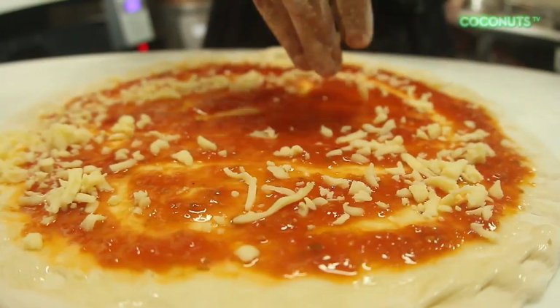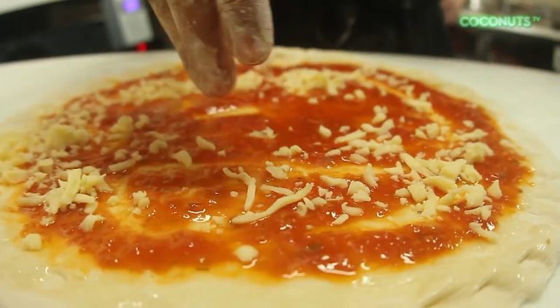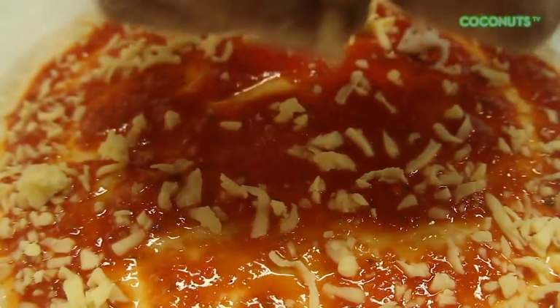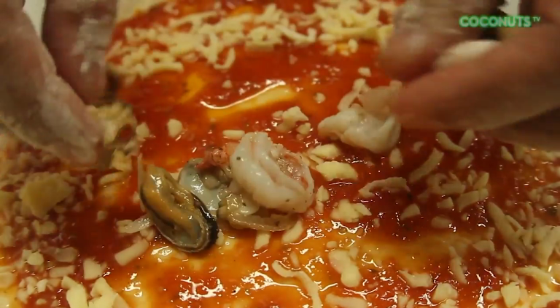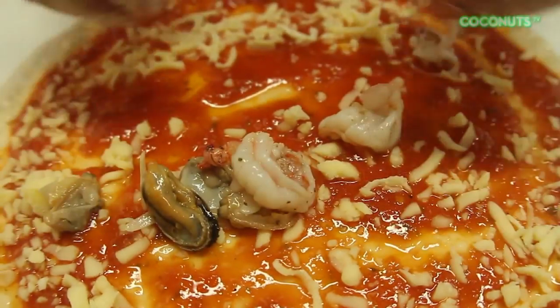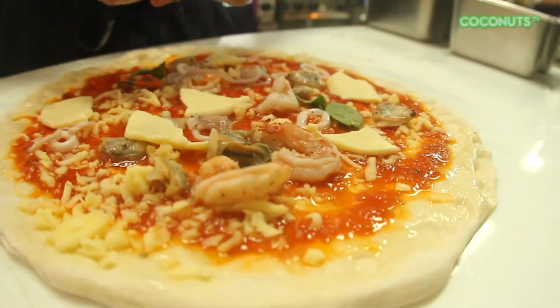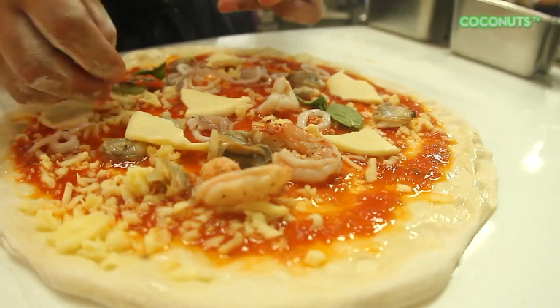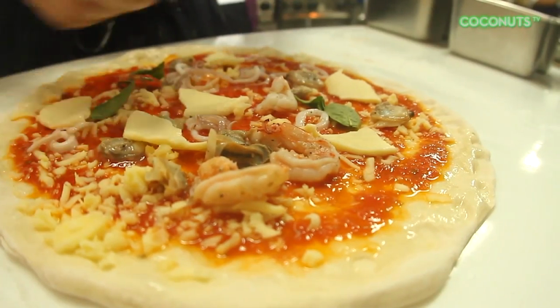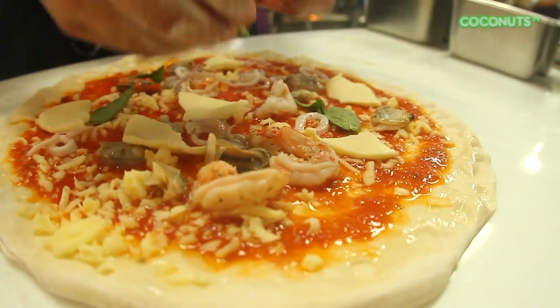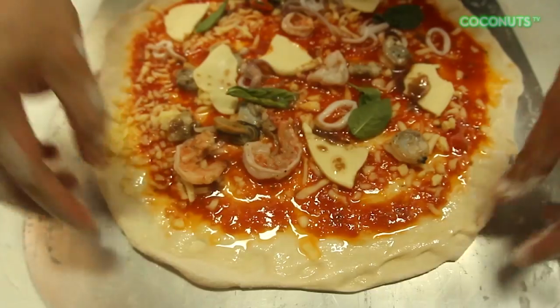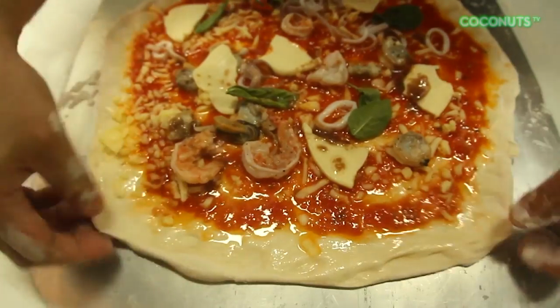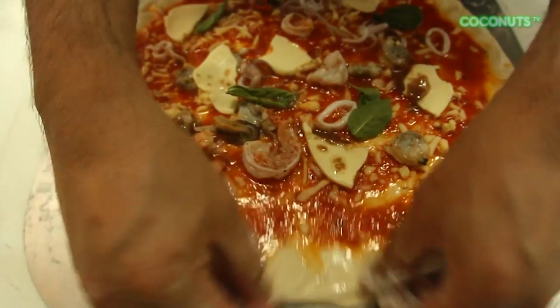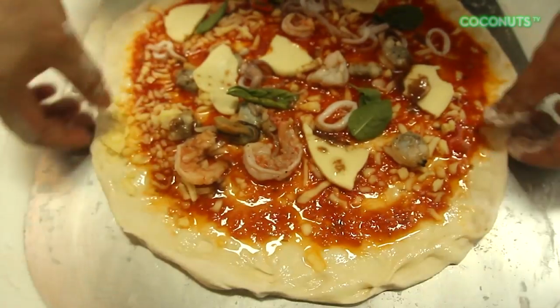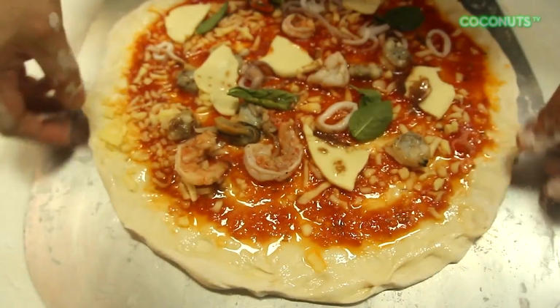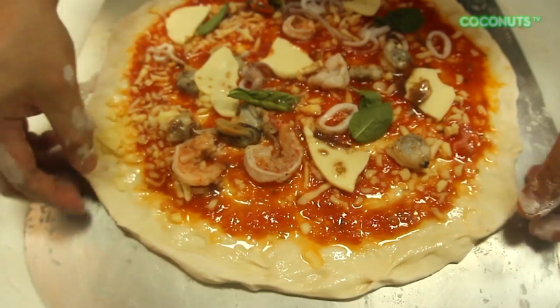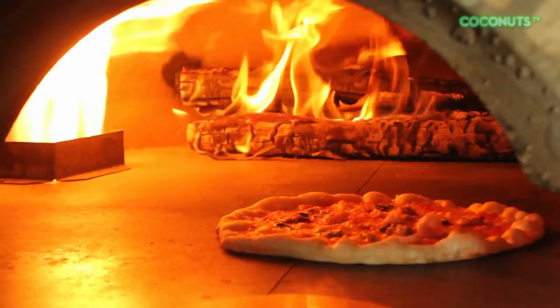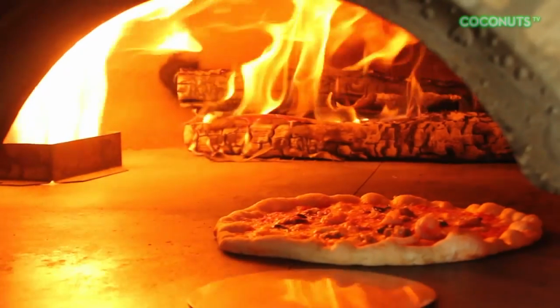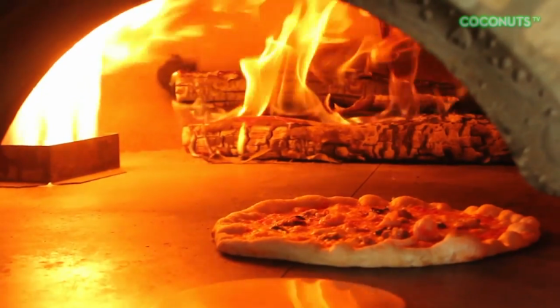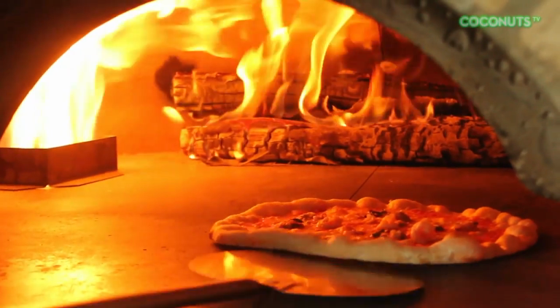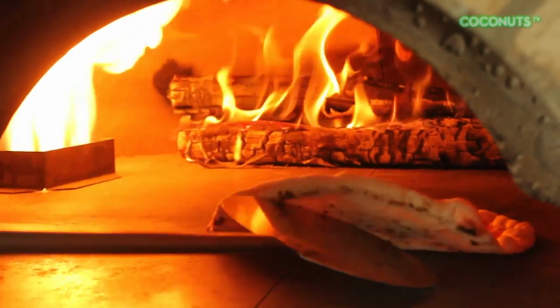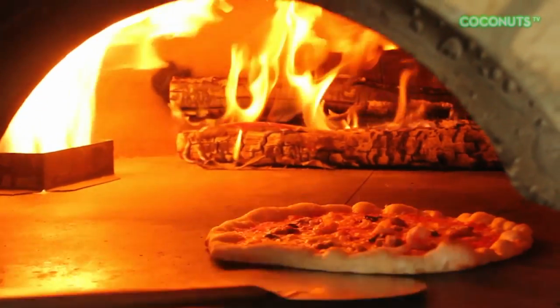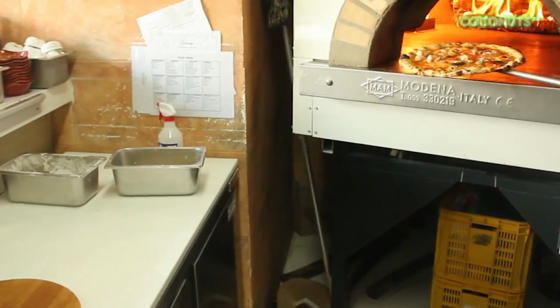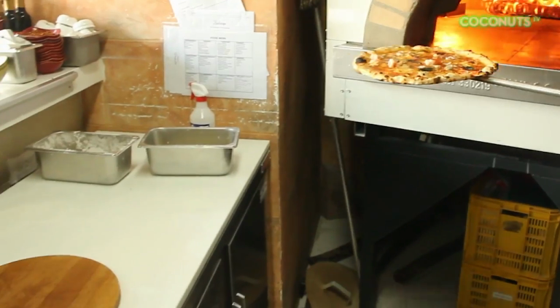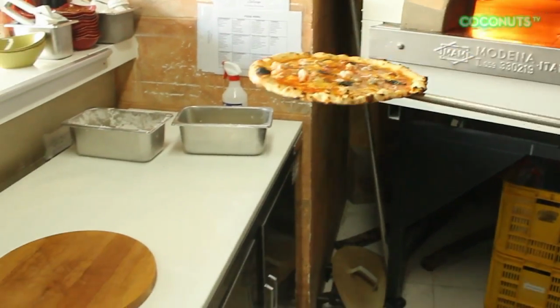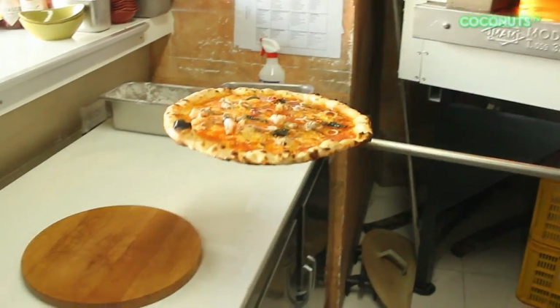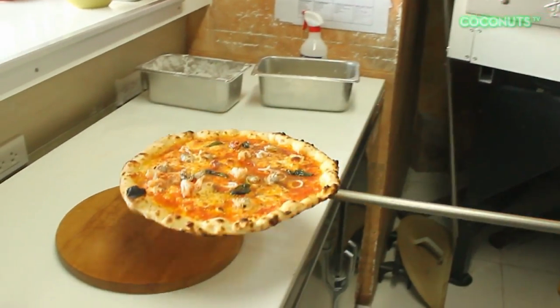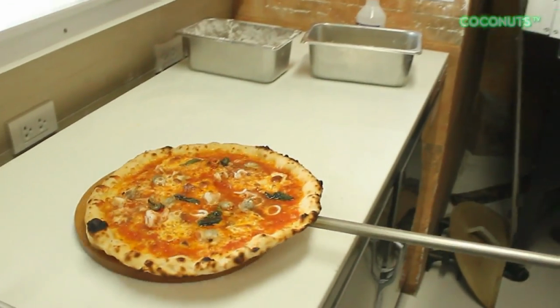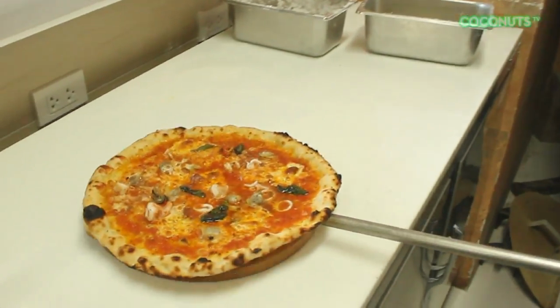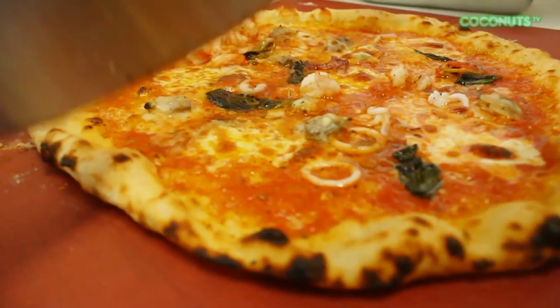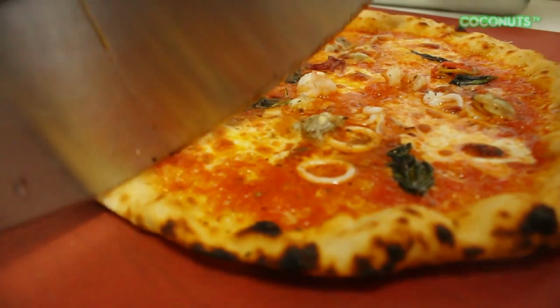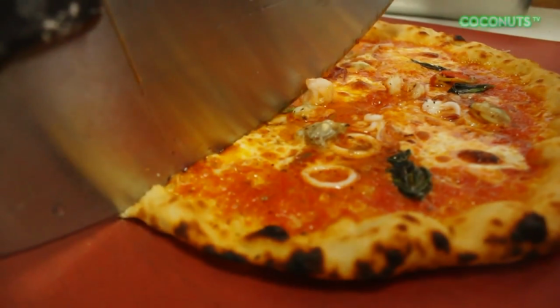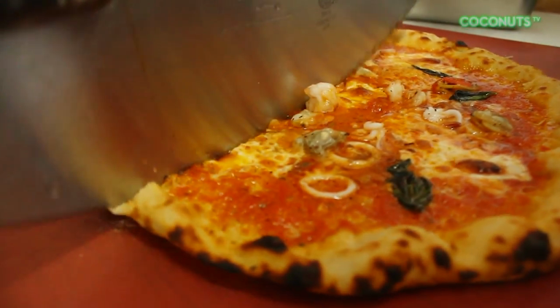We have 12 varieties of pizza. Most of them are traditional, but eventually we will insert more of the modern types of pizzas. What's important is that it tastes fresh and it's served the Italian way.